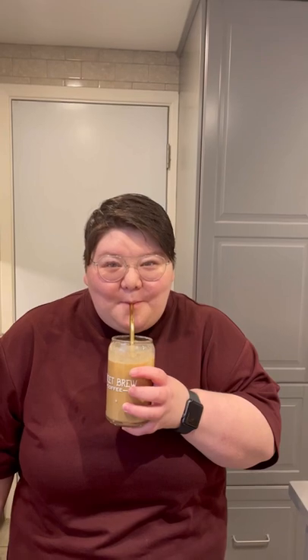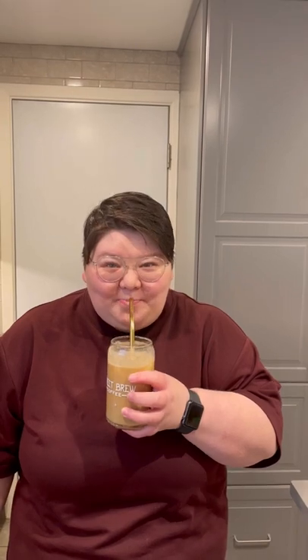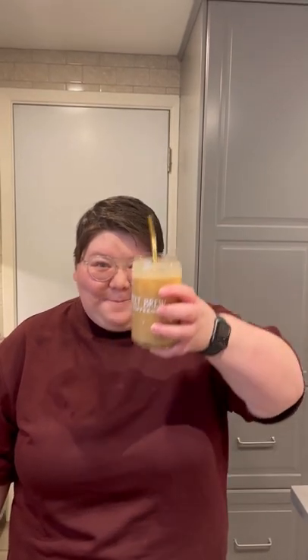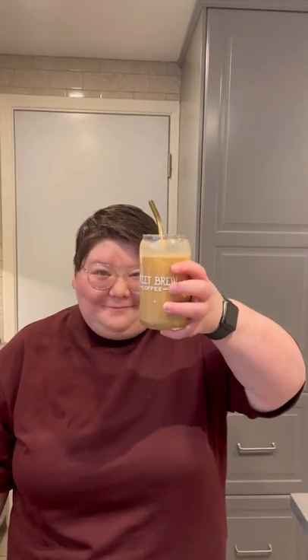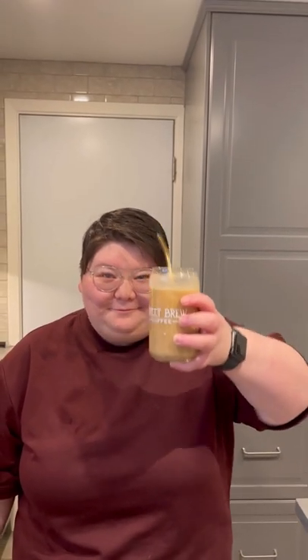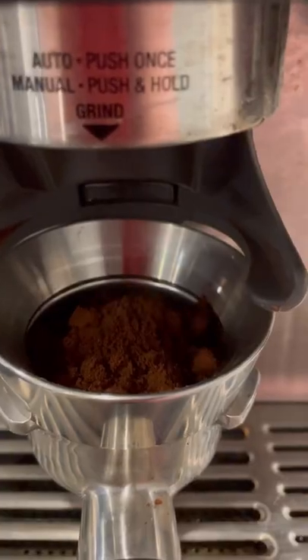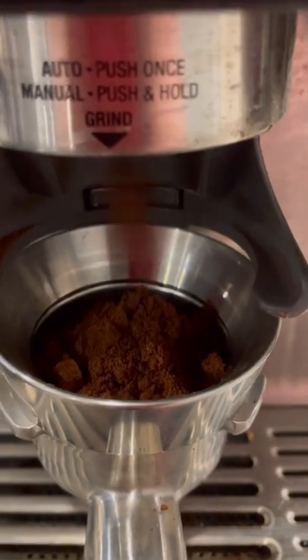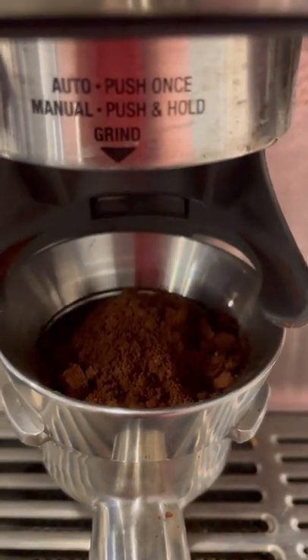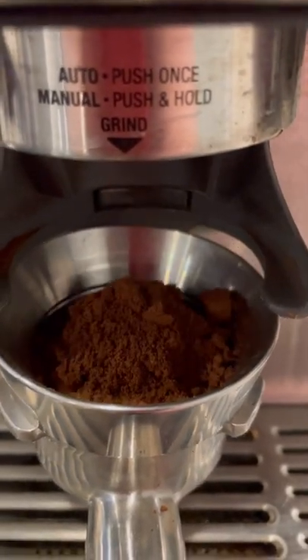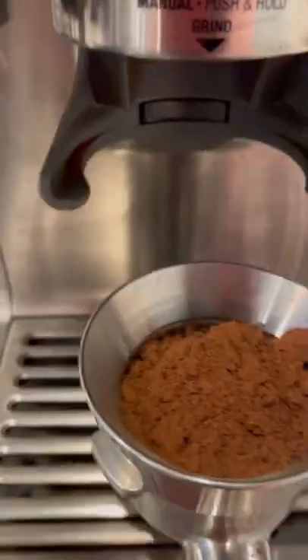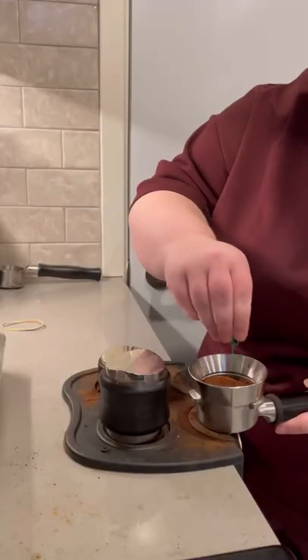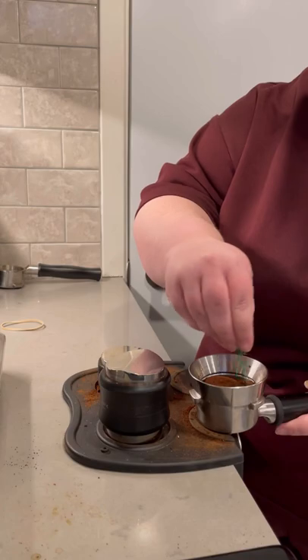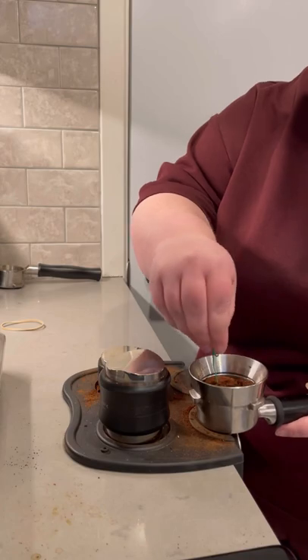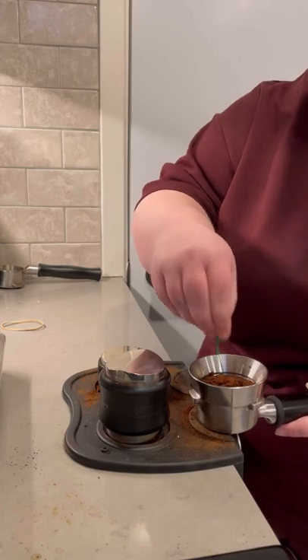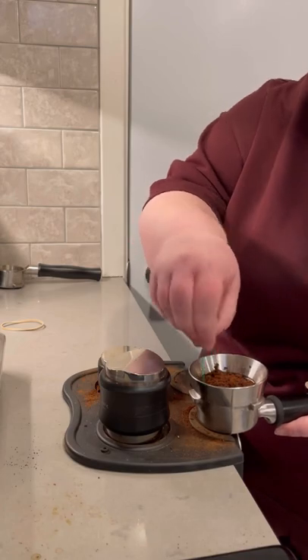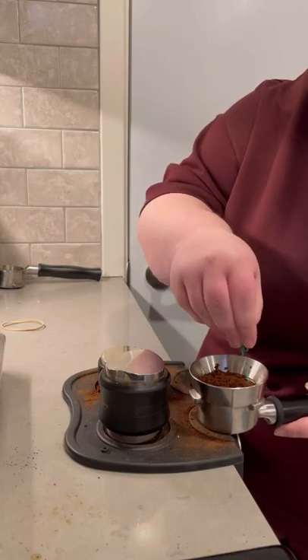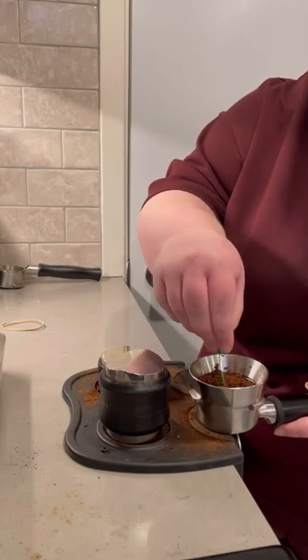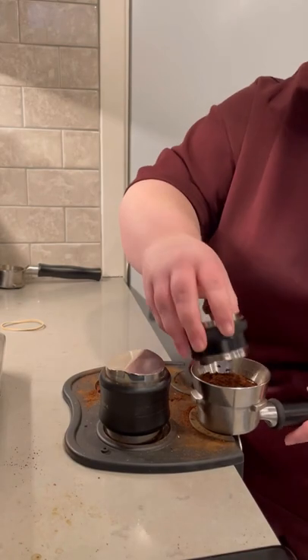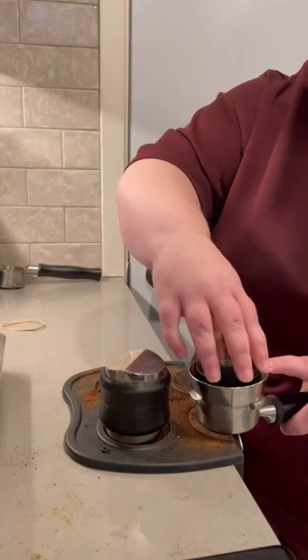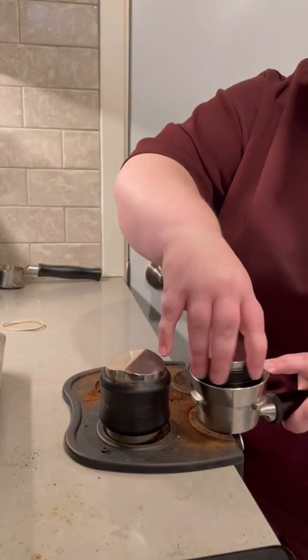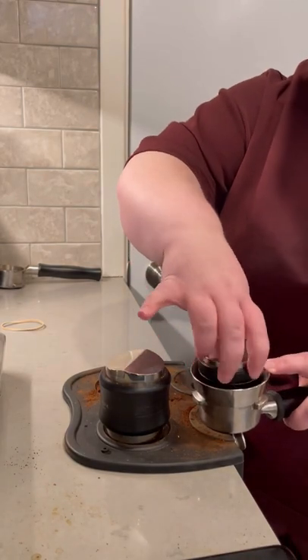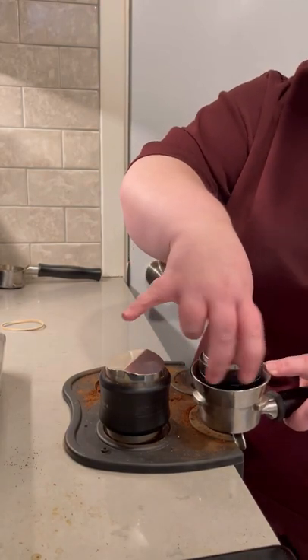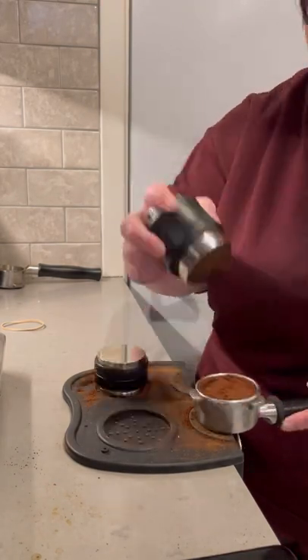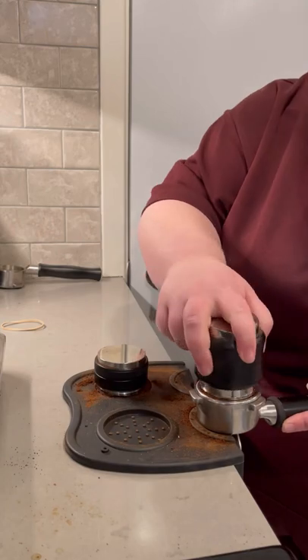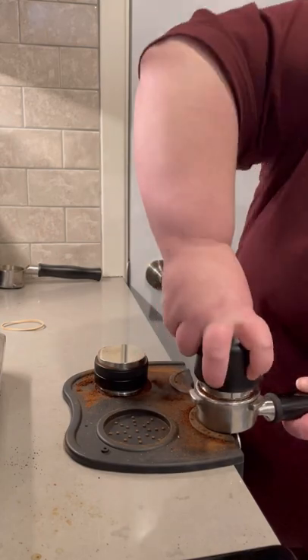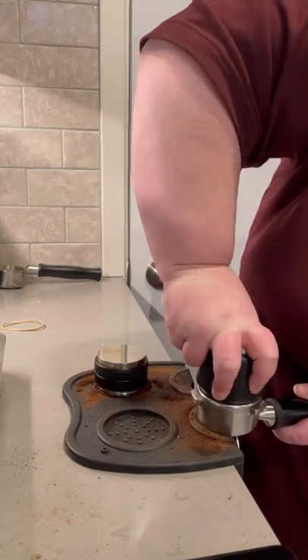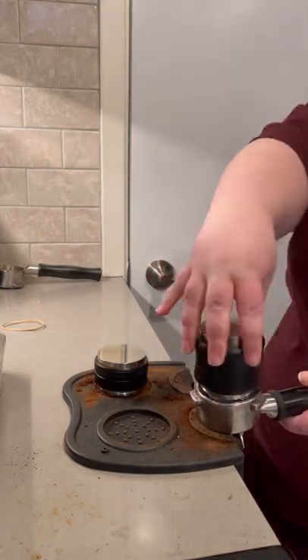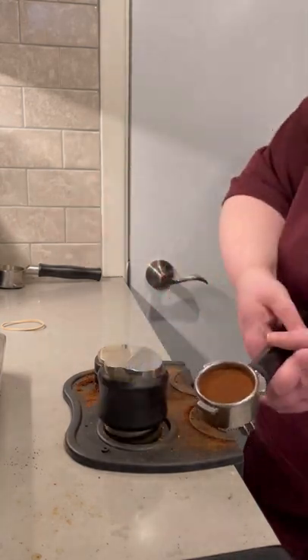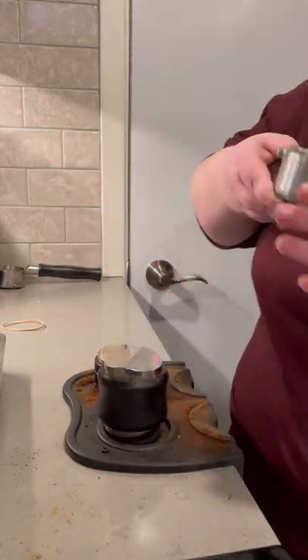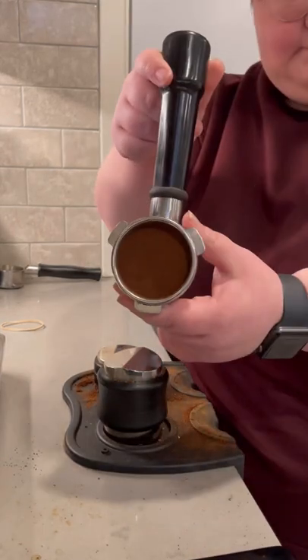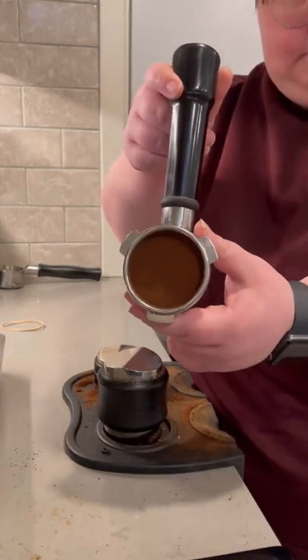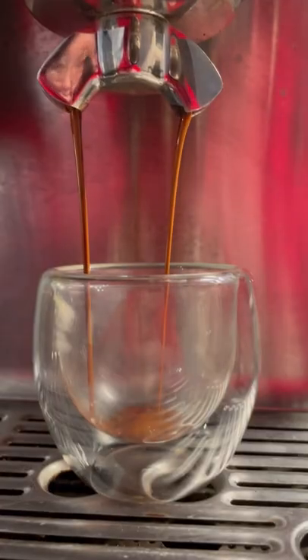Iced lattes are my guilty pleasure, so let me show you how to make one. First, grind up some fresh espresso beans — I recommend about 18 grams for a double shot. I'm using a paperclip as a WDT tool, then I'm going to distribute my grounds and tamp them, just like normal. Remember, good puck prep is the most important thing to pulling a good shot of espresso.